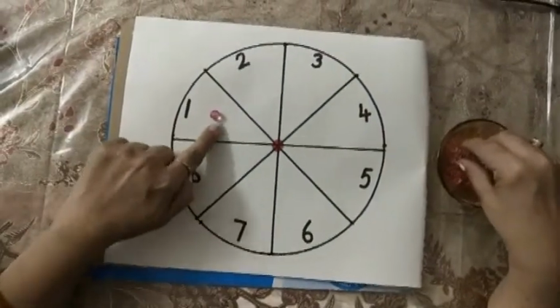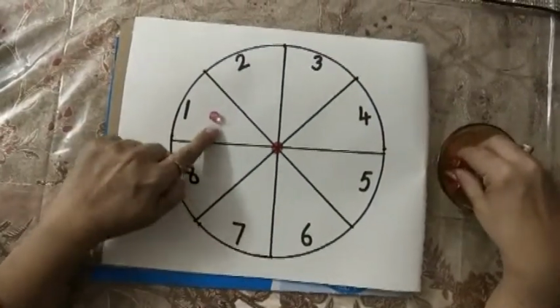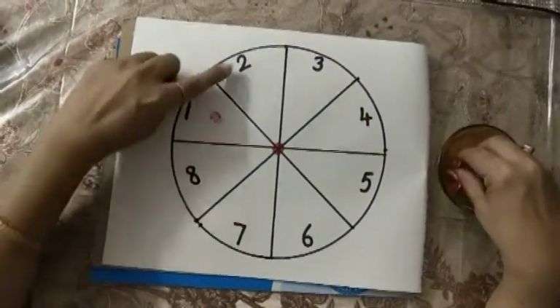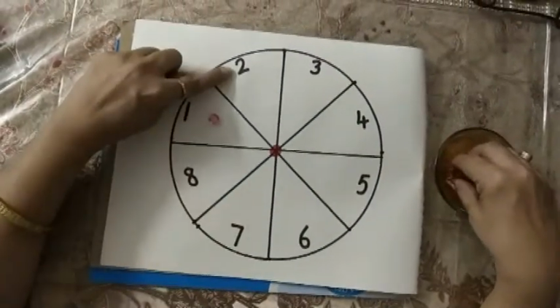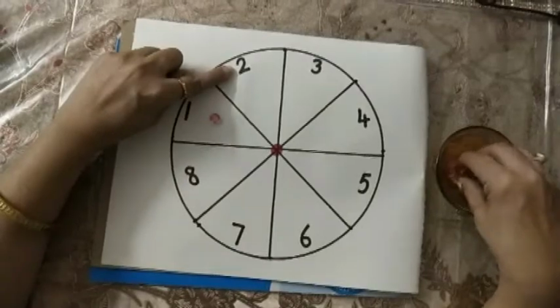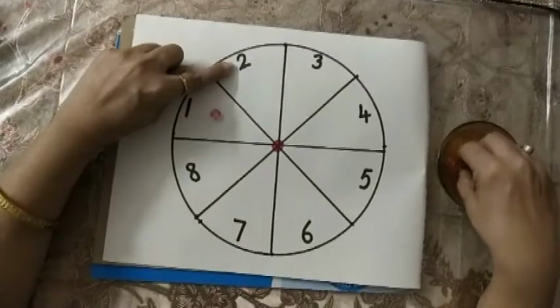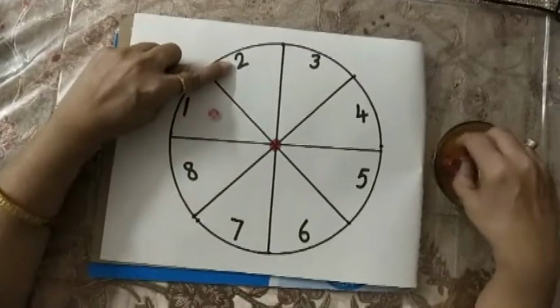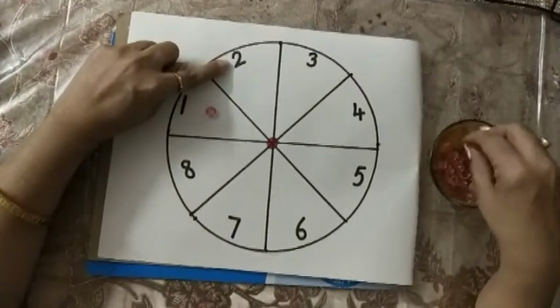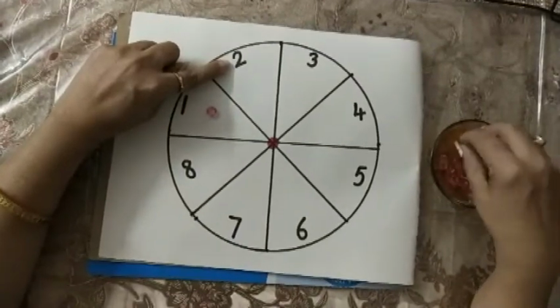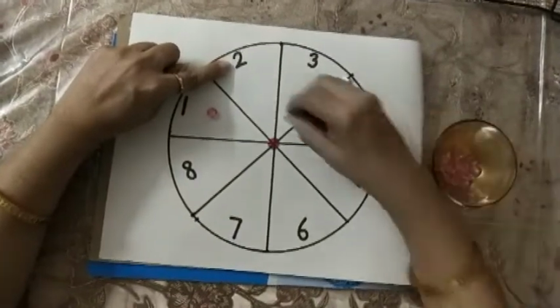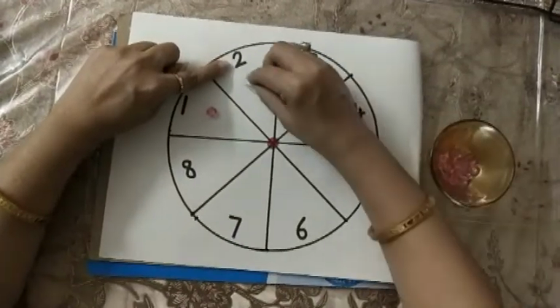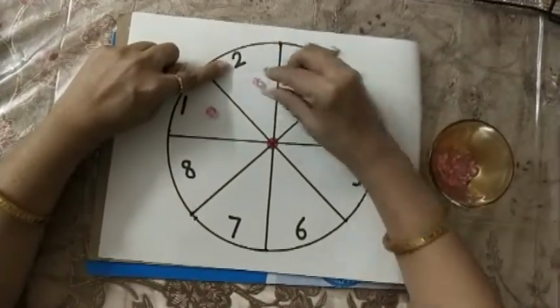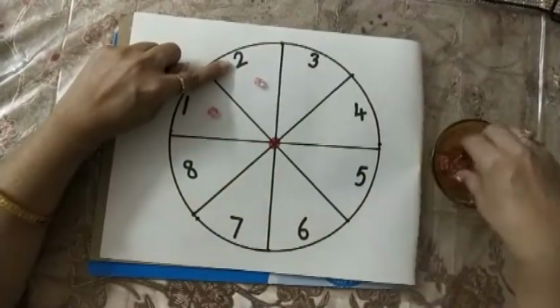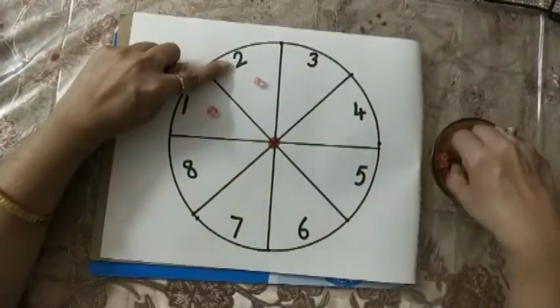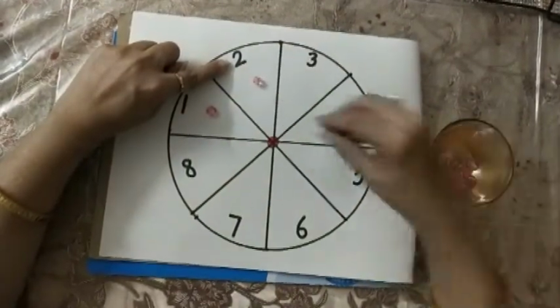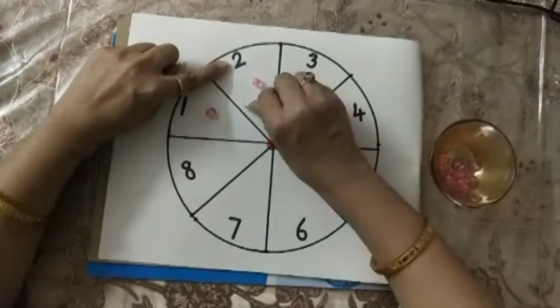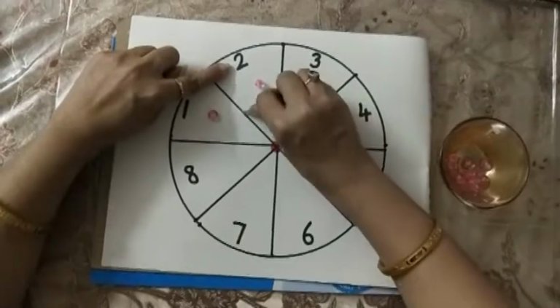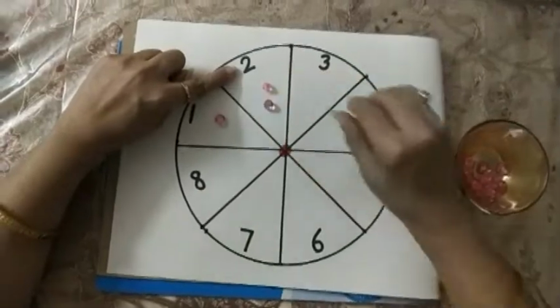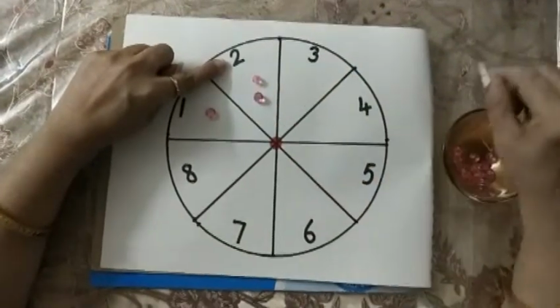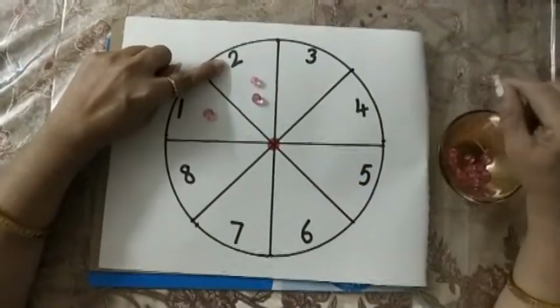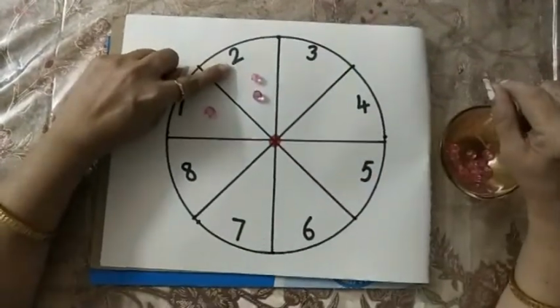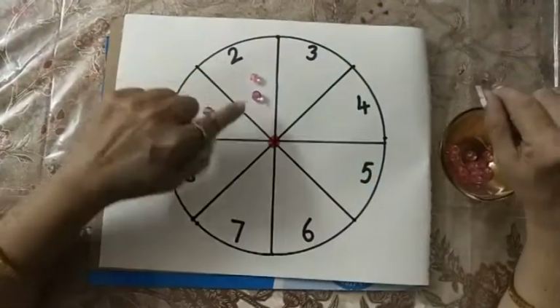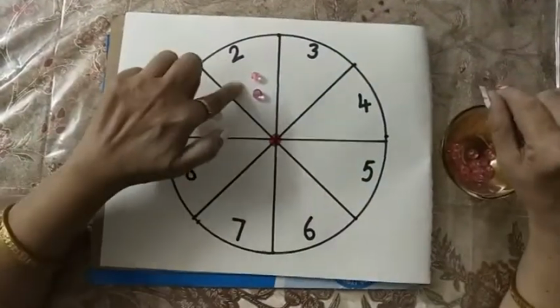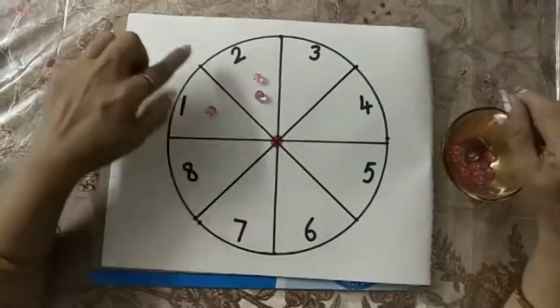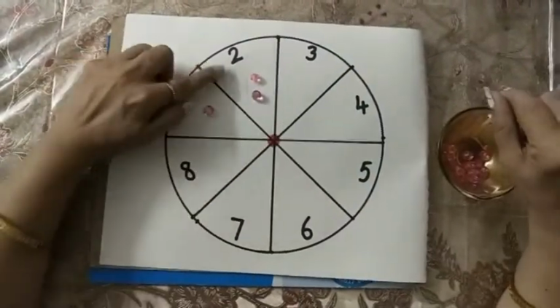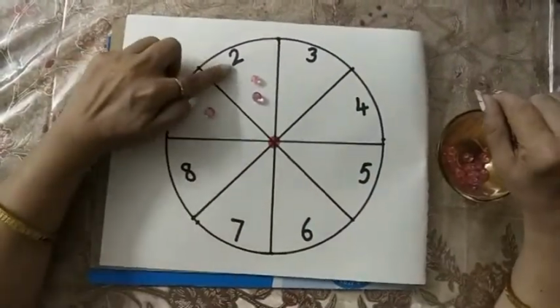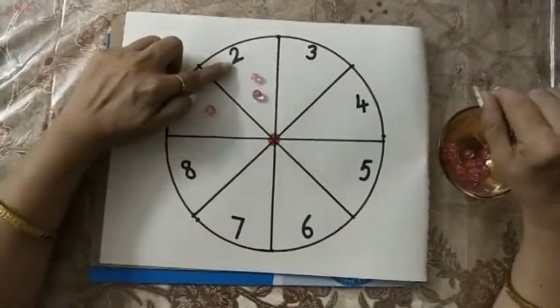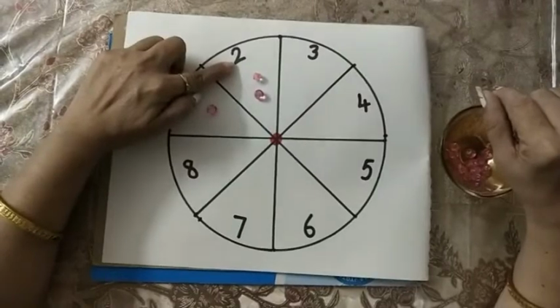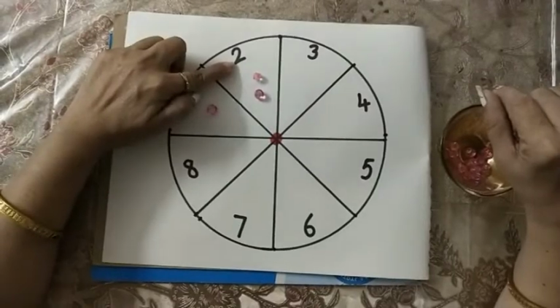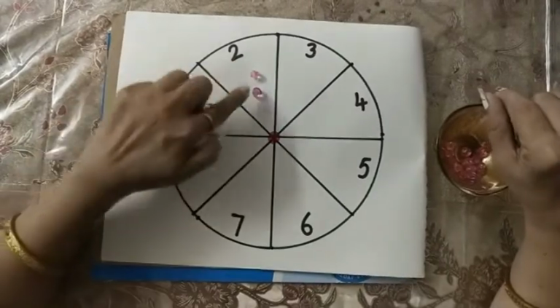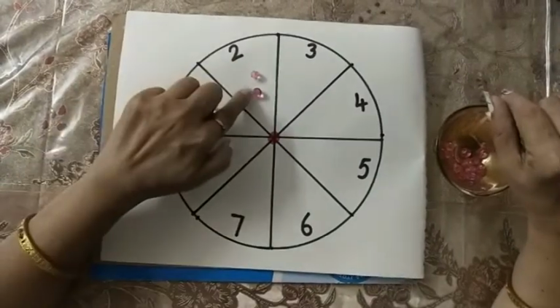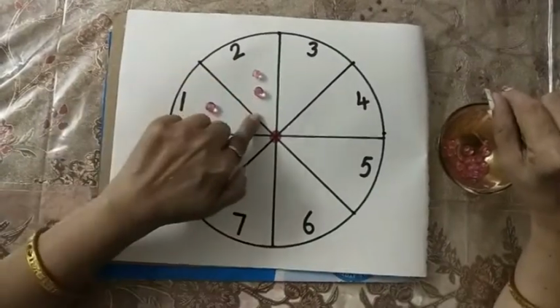Now the next number is 2. I will count: 1 and 2. I am putting 2 beads here. Number 2 and 2 beads.